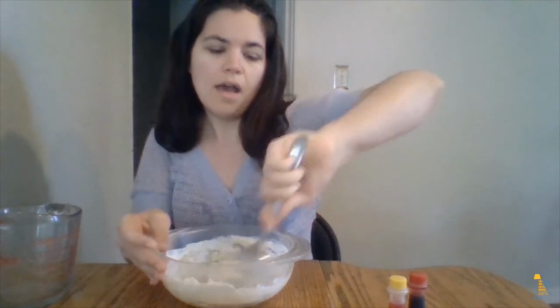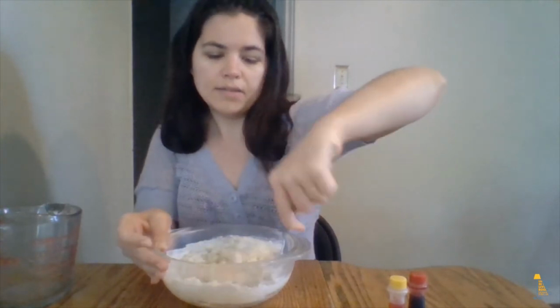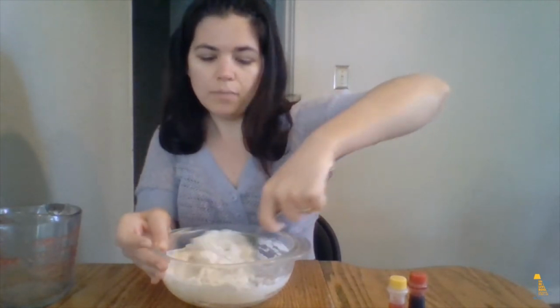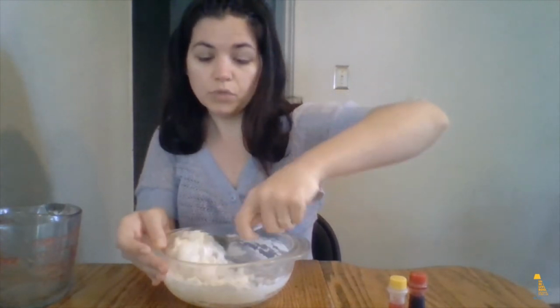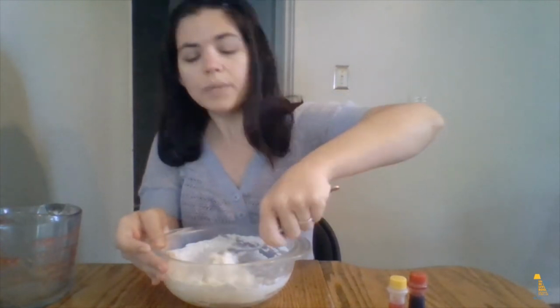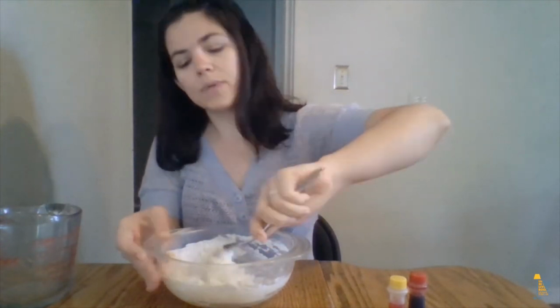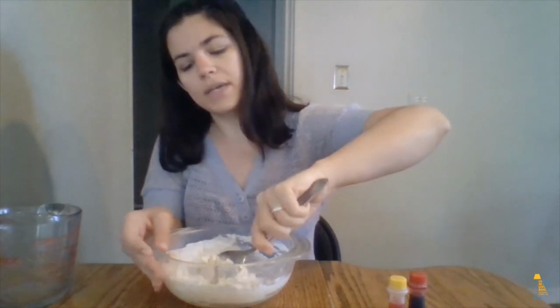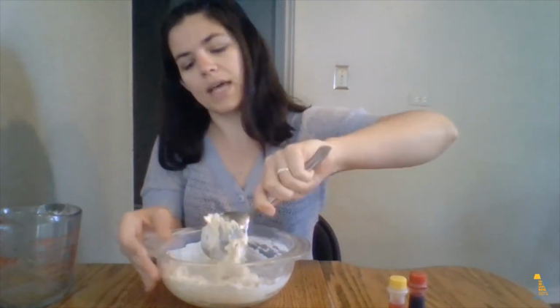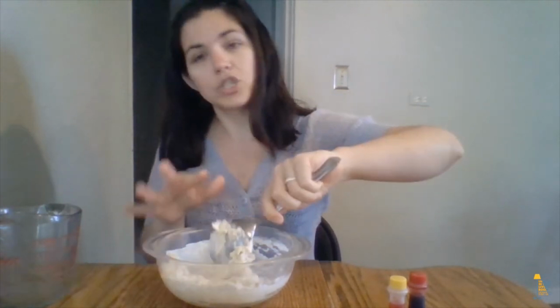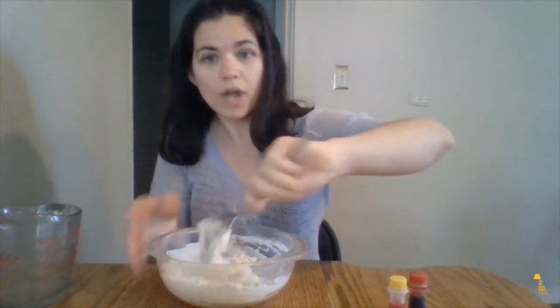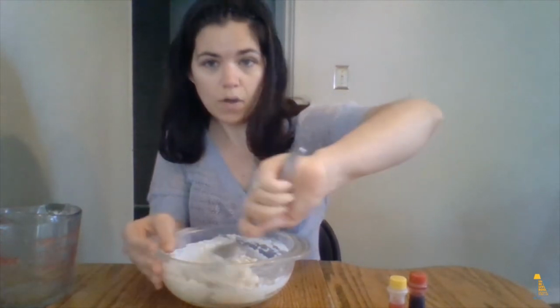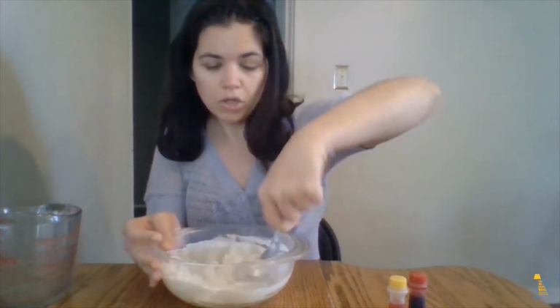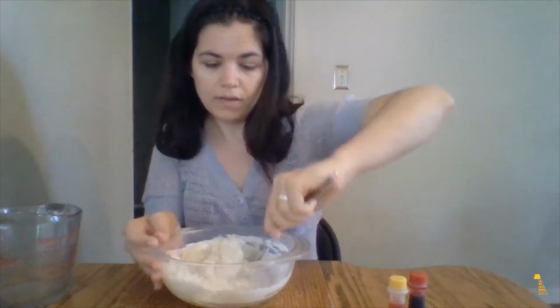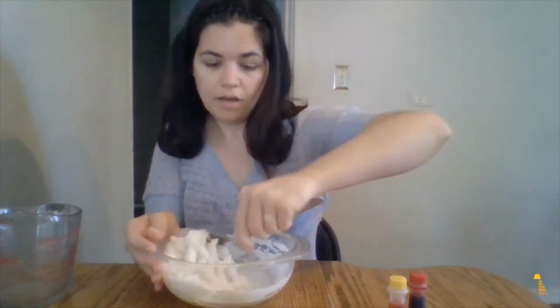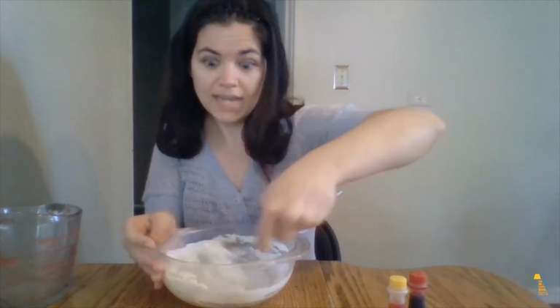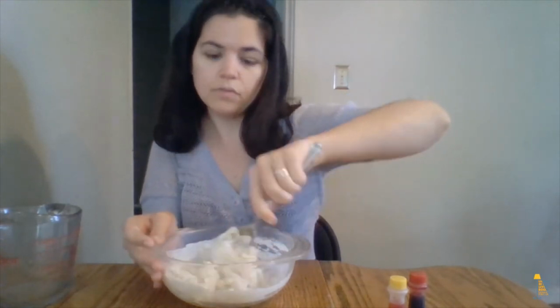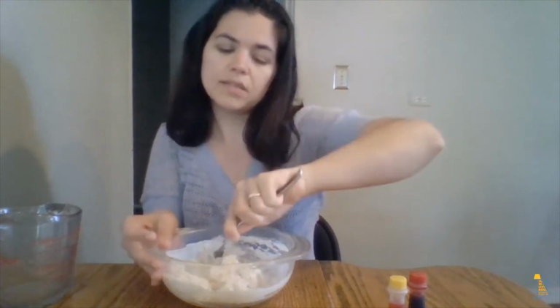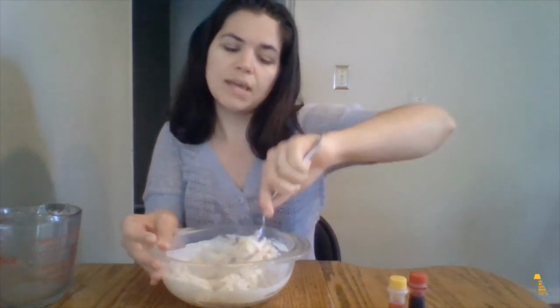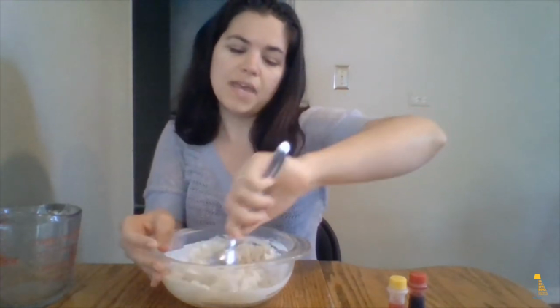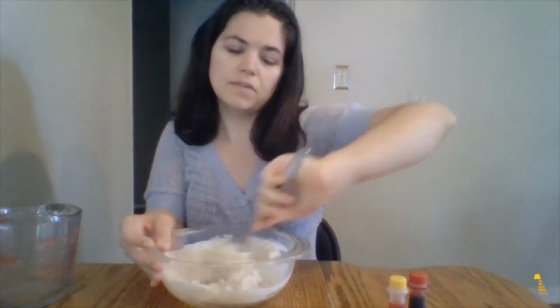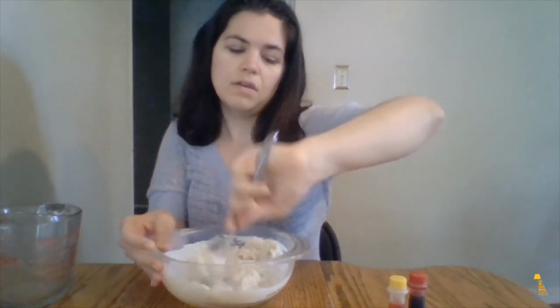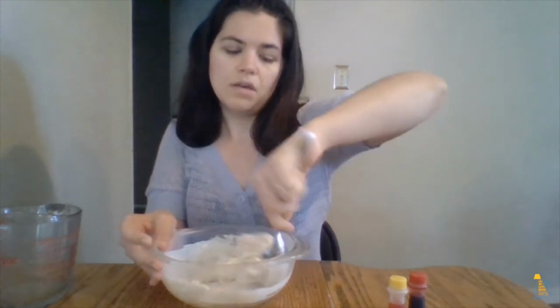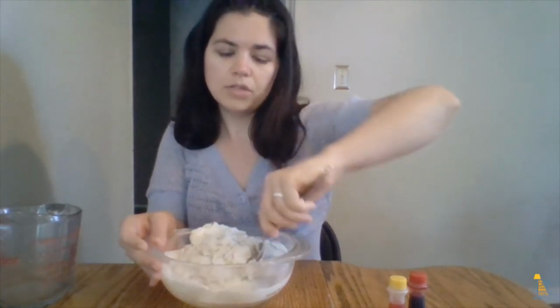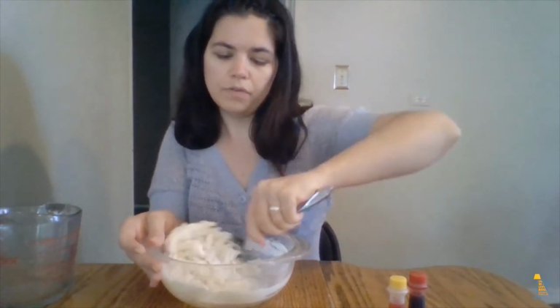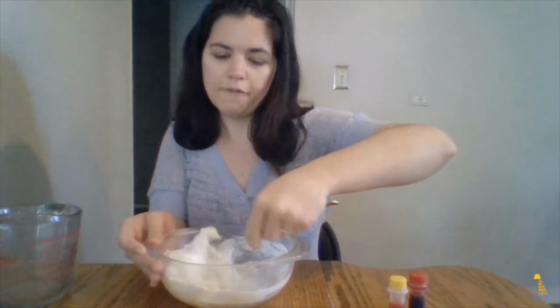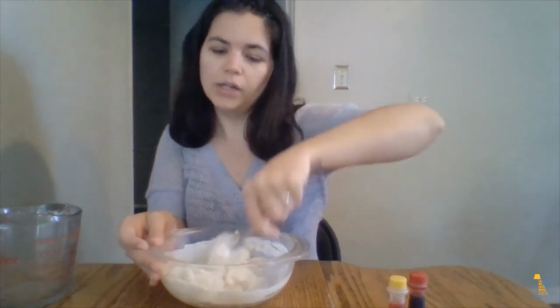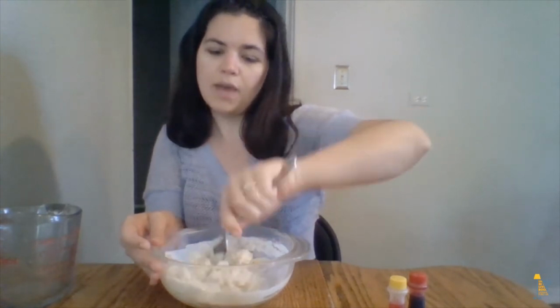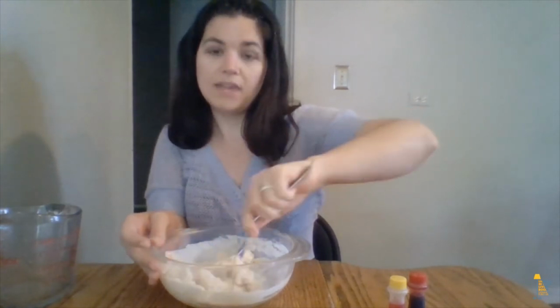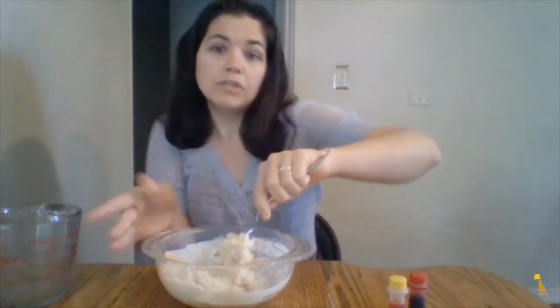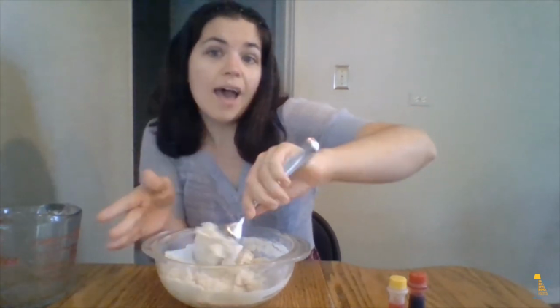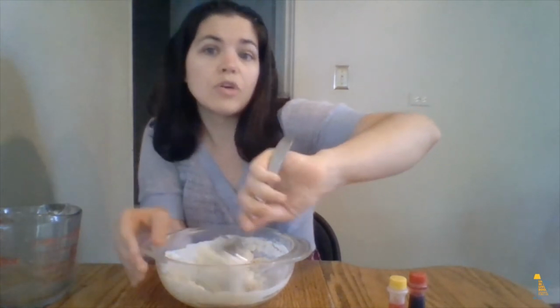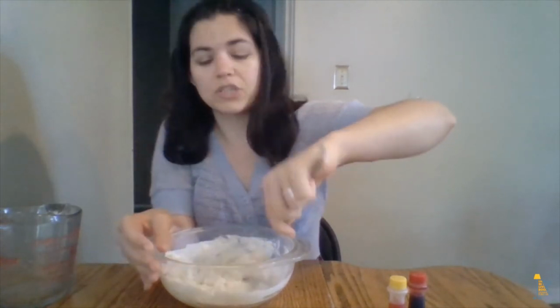What's really cool about this recipe is that once the dough dries out, you can paint it with tempera paints. So if you don't have food coloring but you have paint, you can use that on the dough once it's dry.